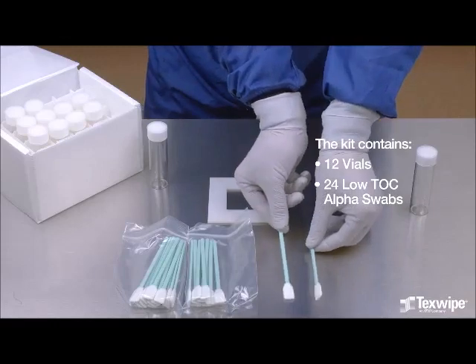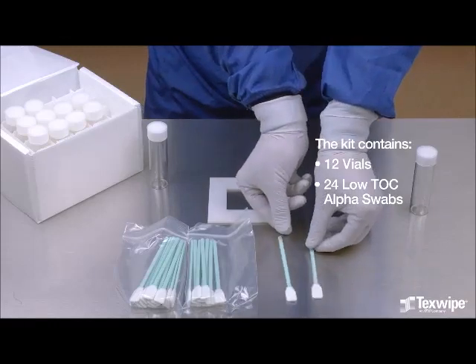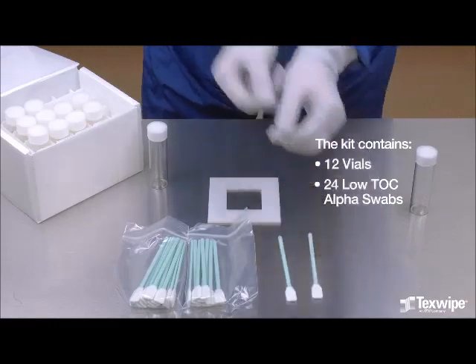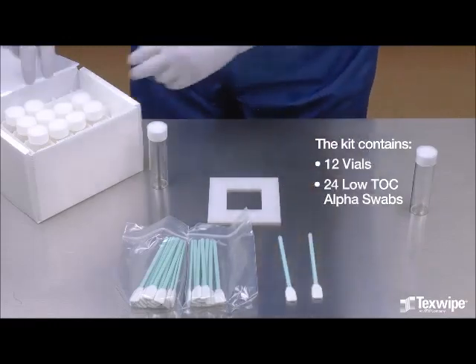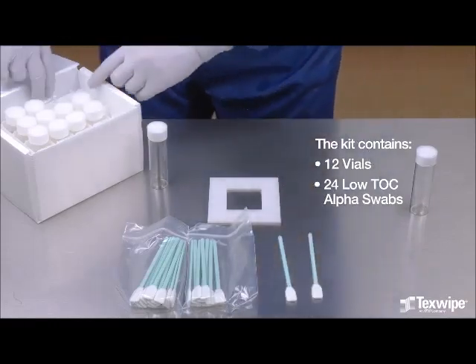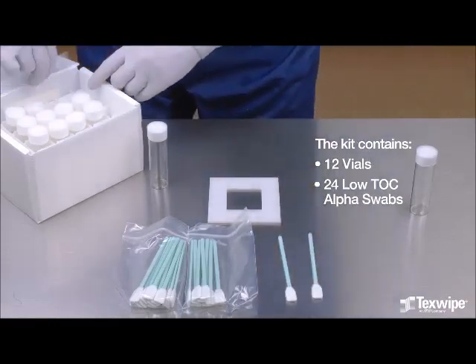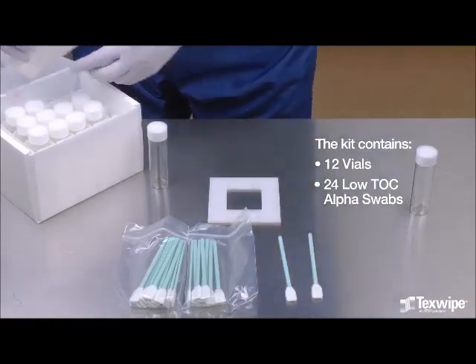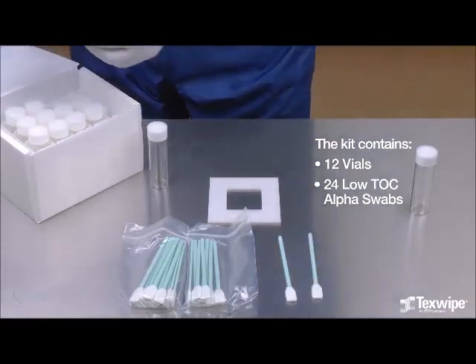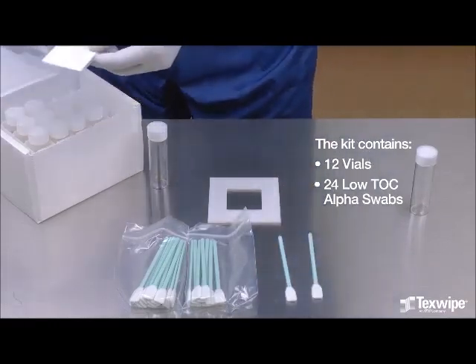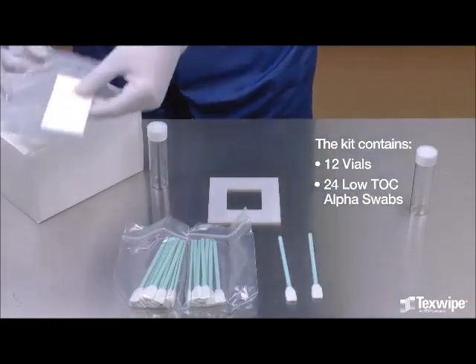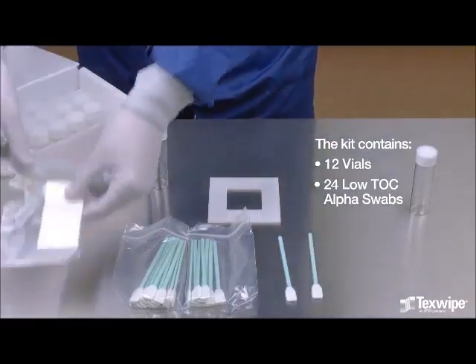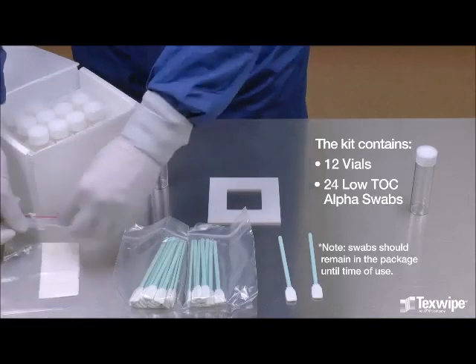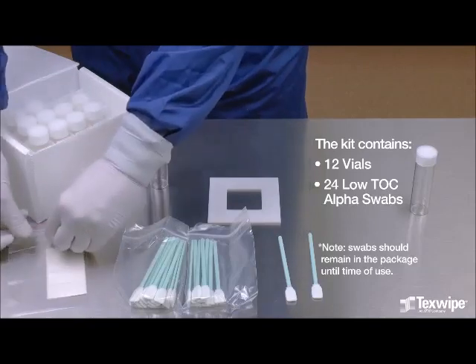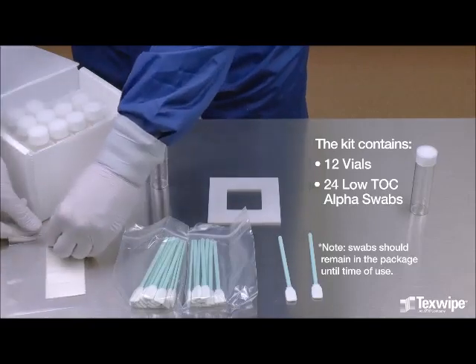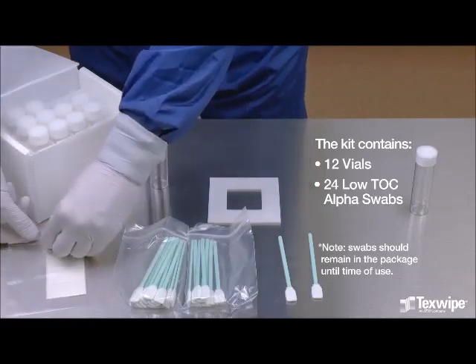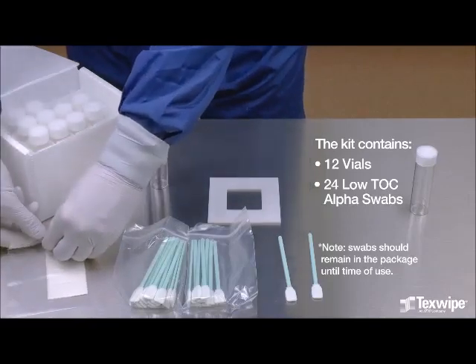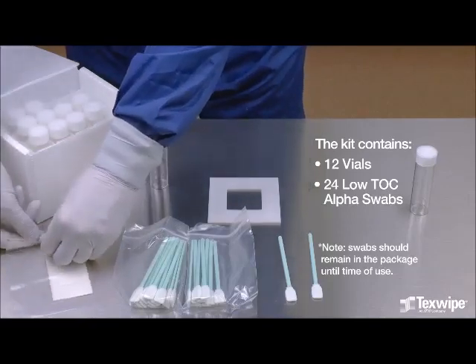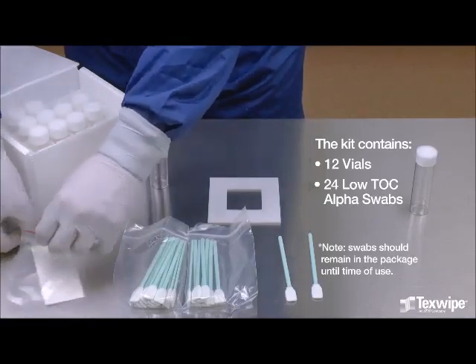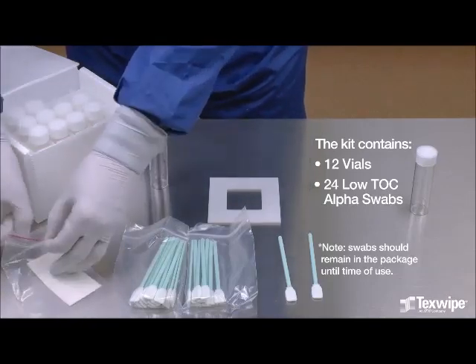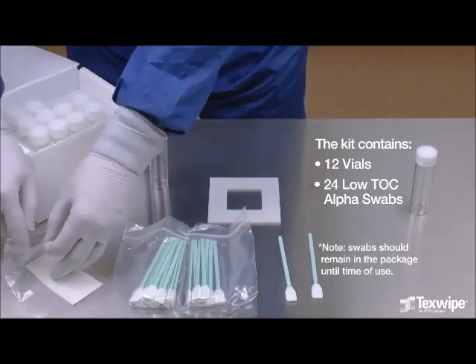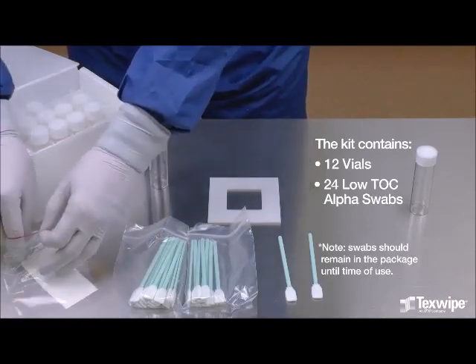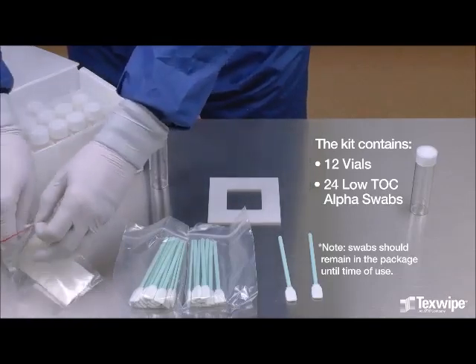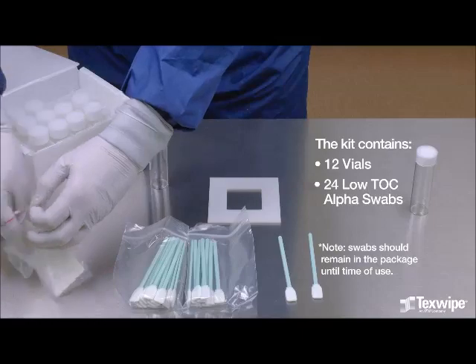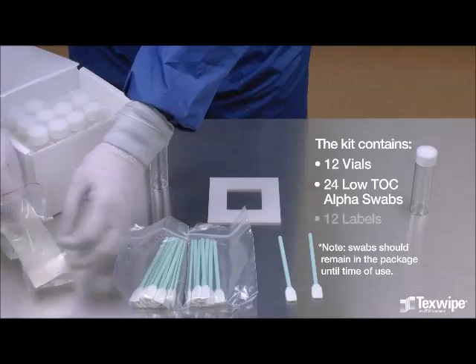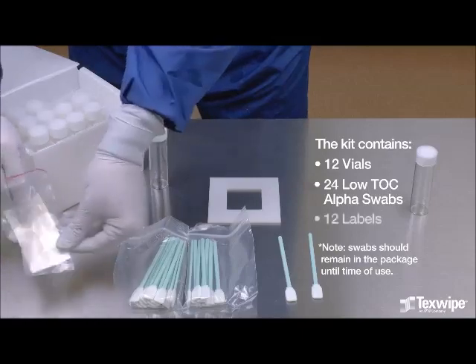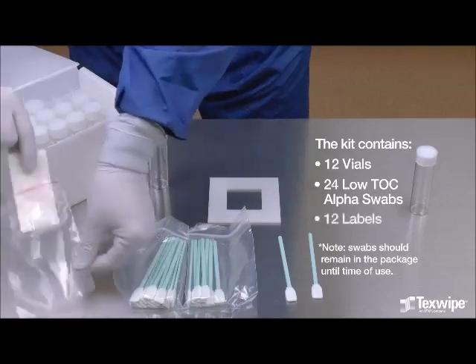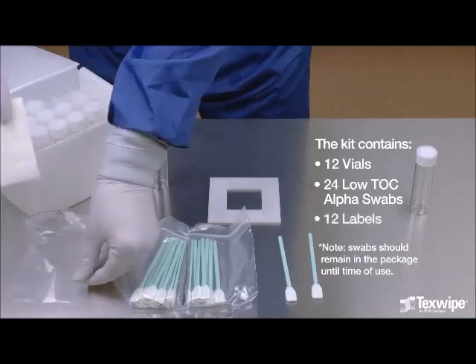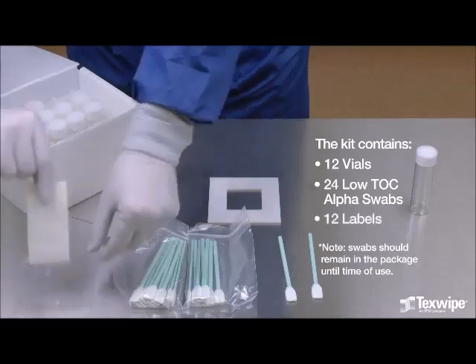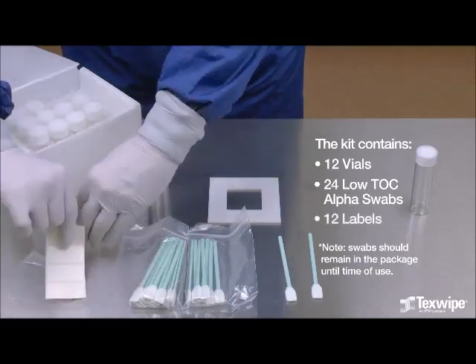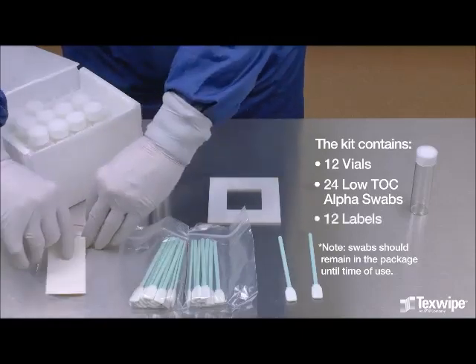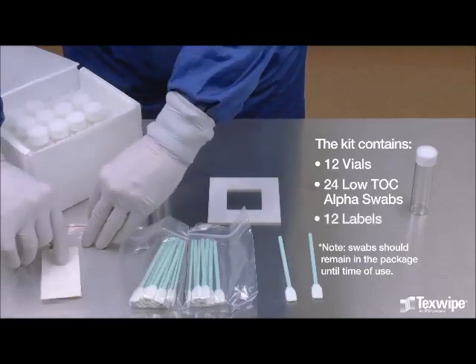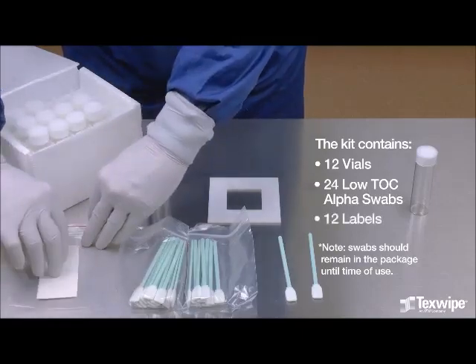Two swabs are used for one sampling procedure. Note, the swabs should remain in the package until time of use. There is a cleanroom compatible label for each vial in the kit.